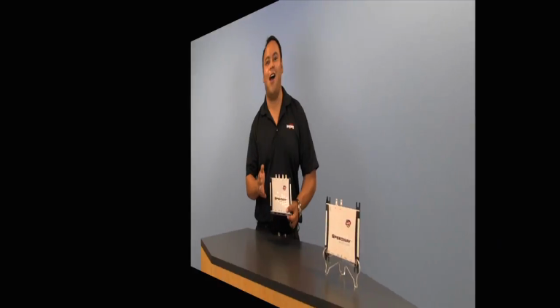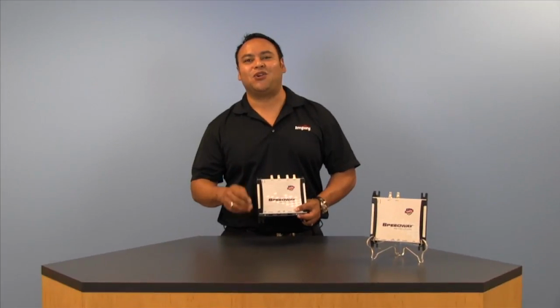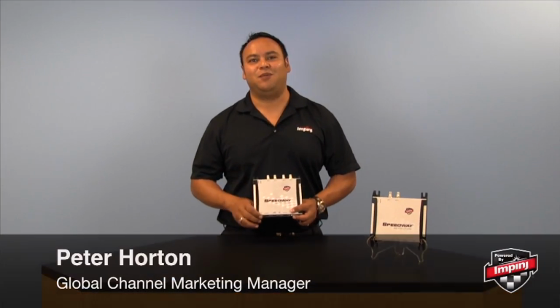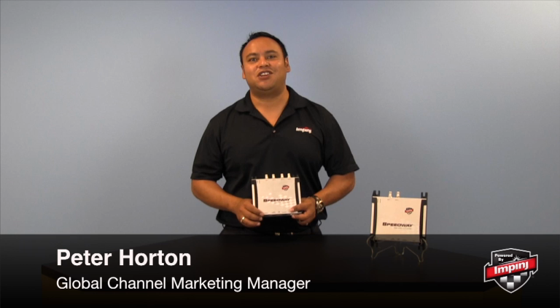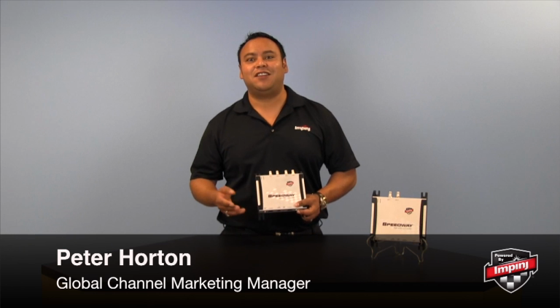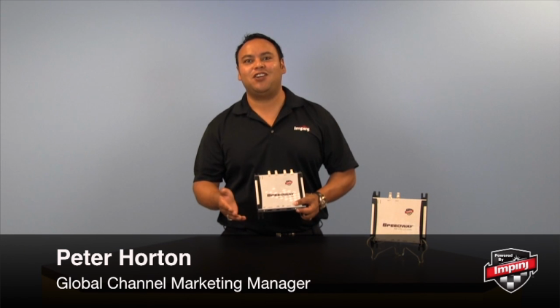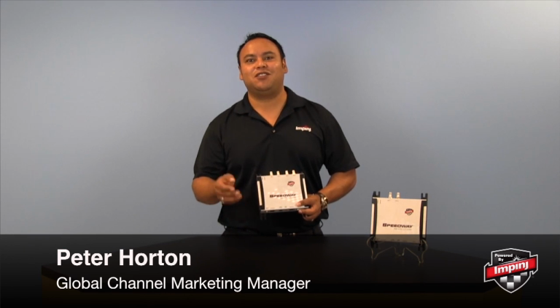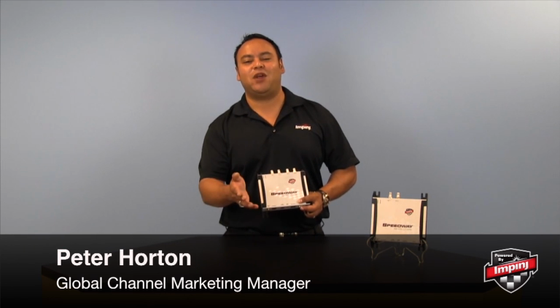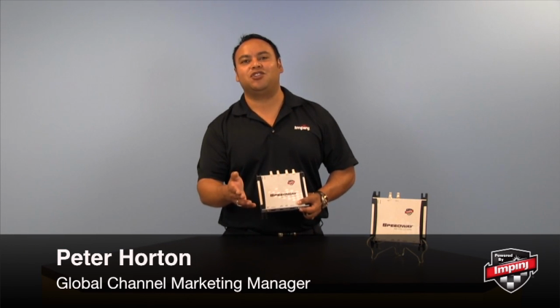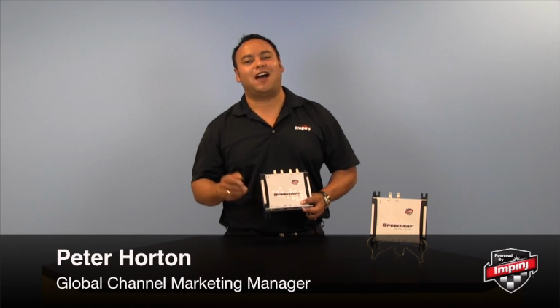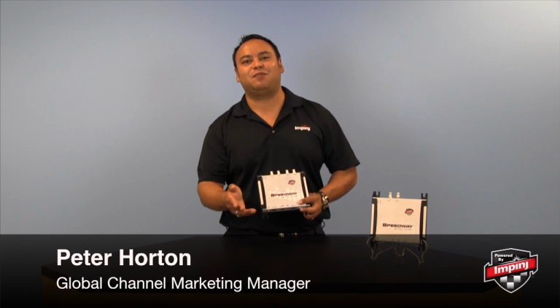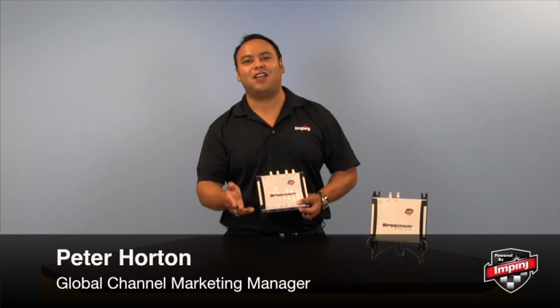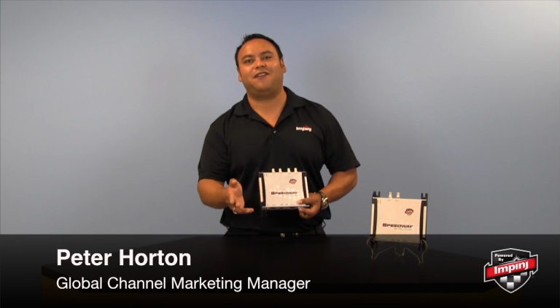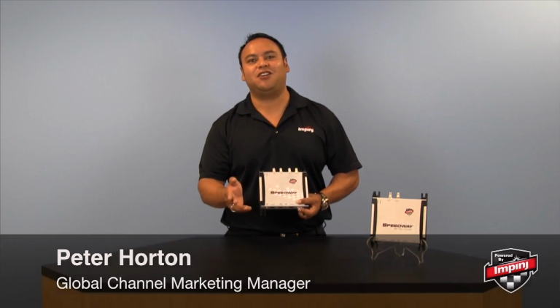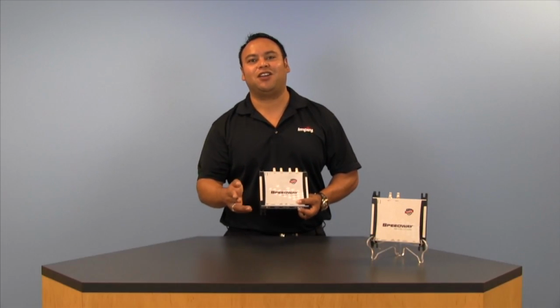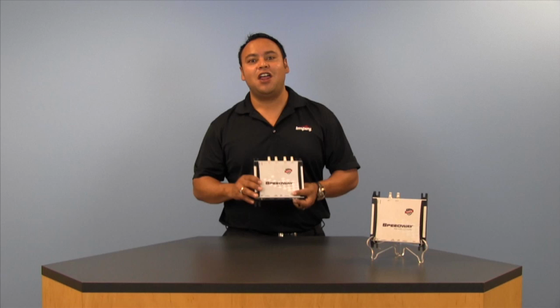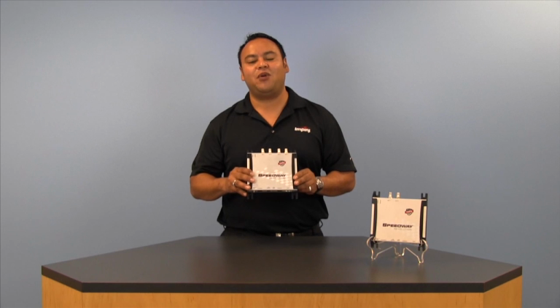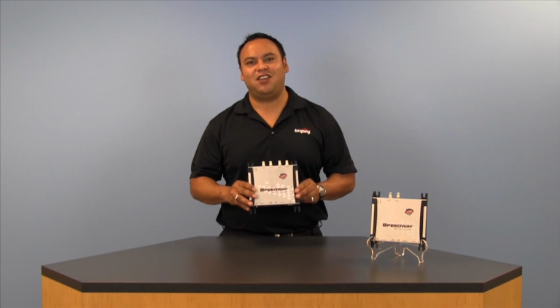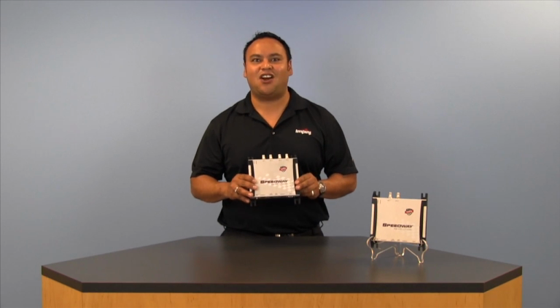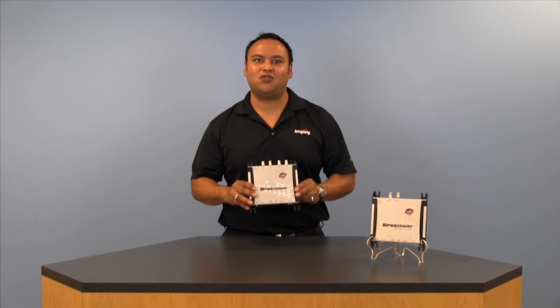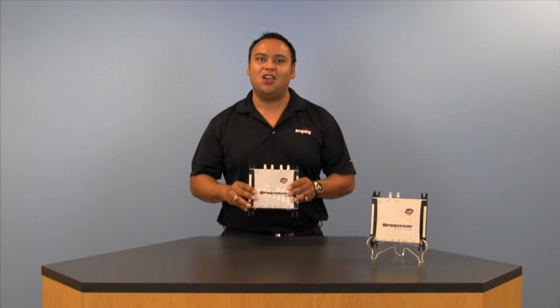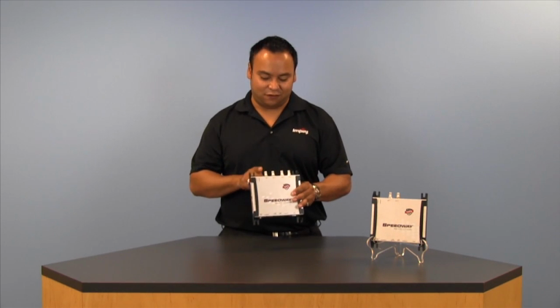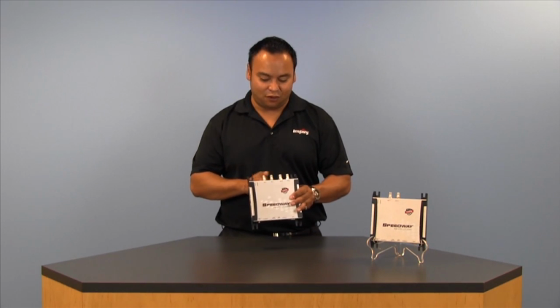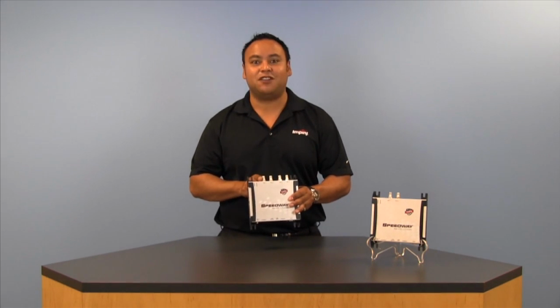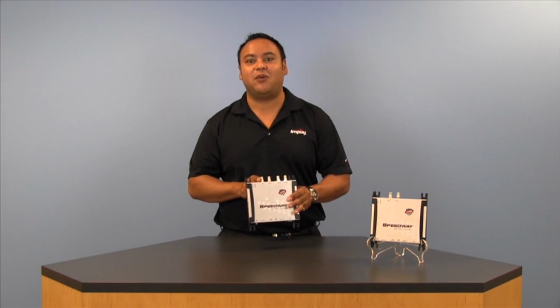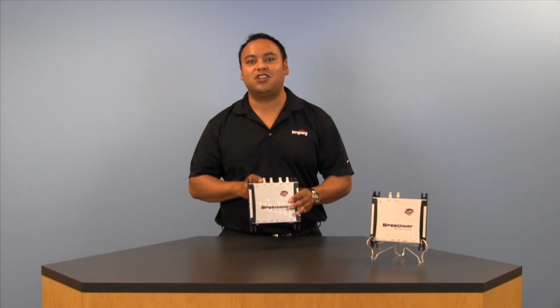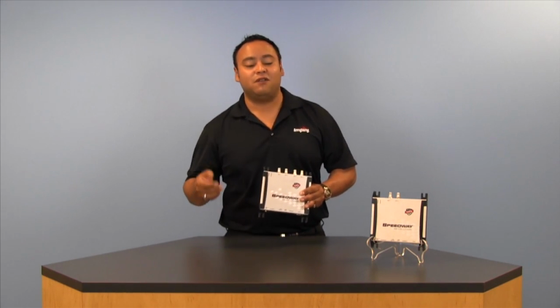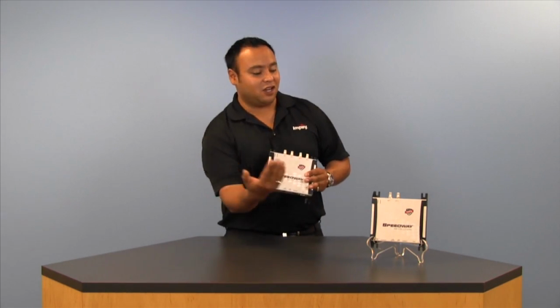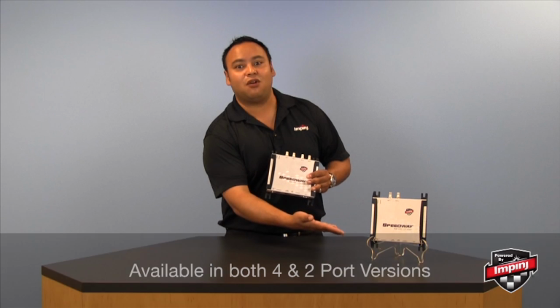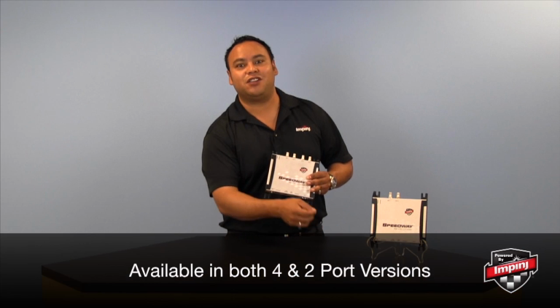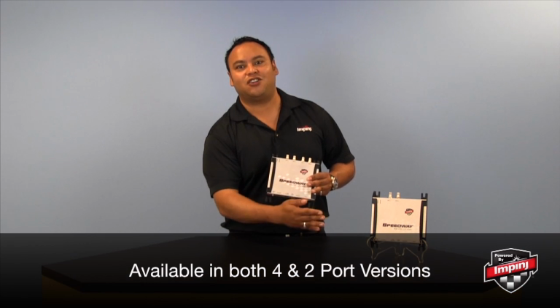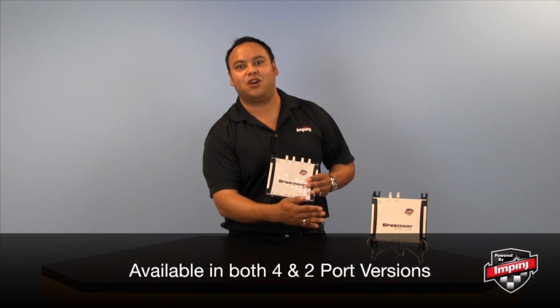Hi, I'm Peter Horton from Impinj and today I'm going to introduce you to the Speedway Revolution, the highest performing RFID reader on the market. Now what we have here is the R420, which is the four port version of the Speedway Revolution. We've also got a two port version, the R220.